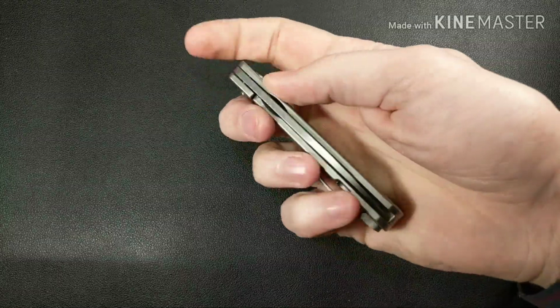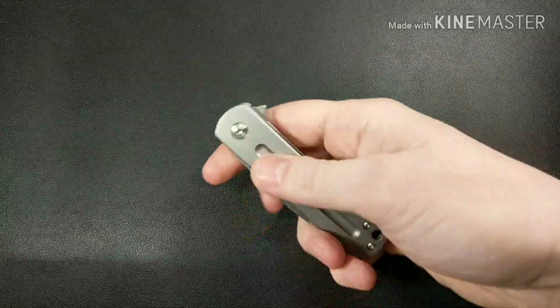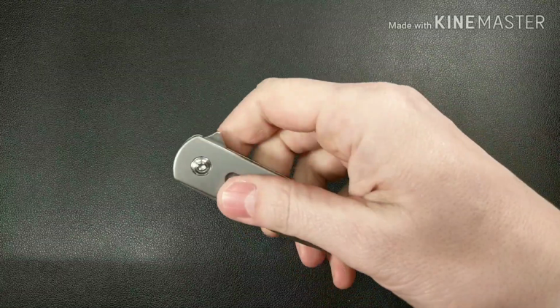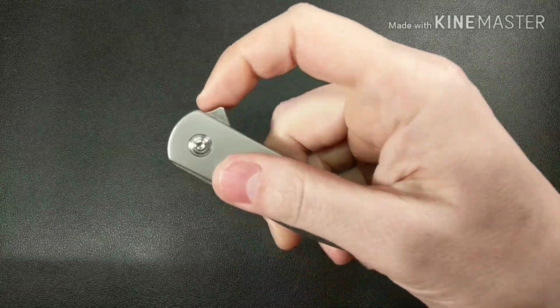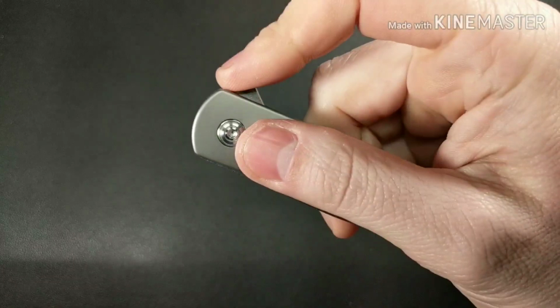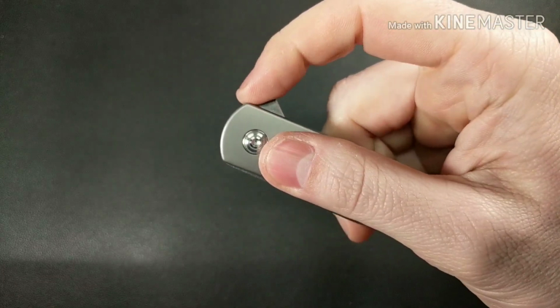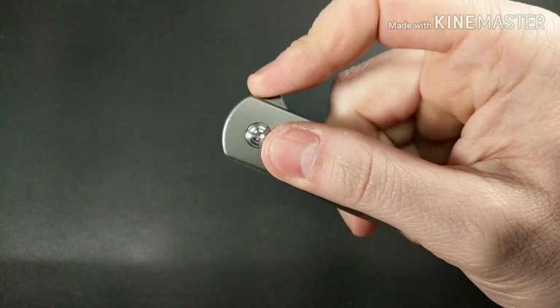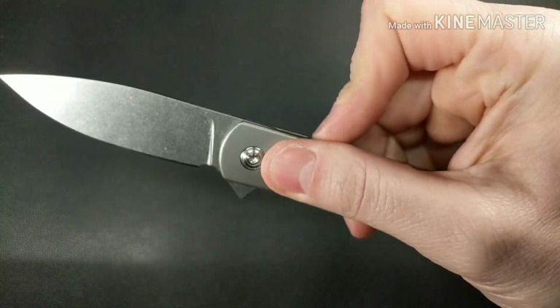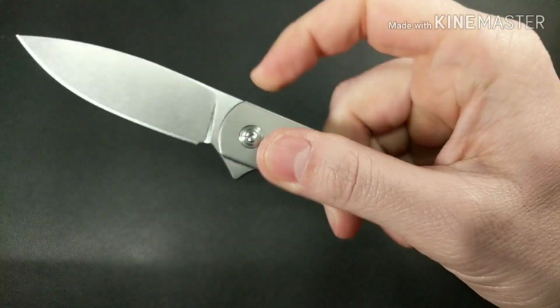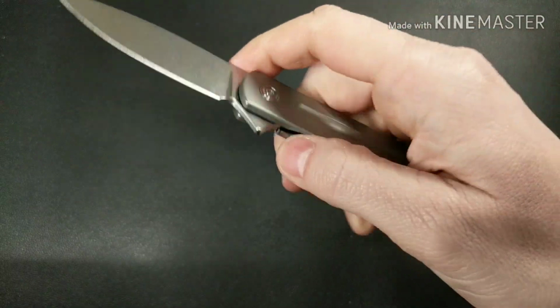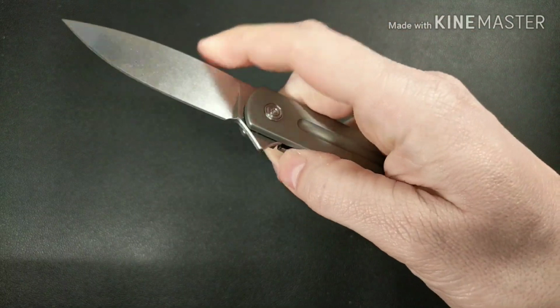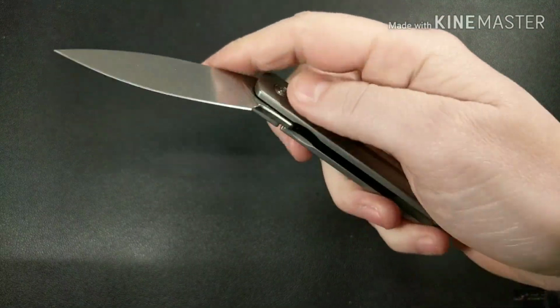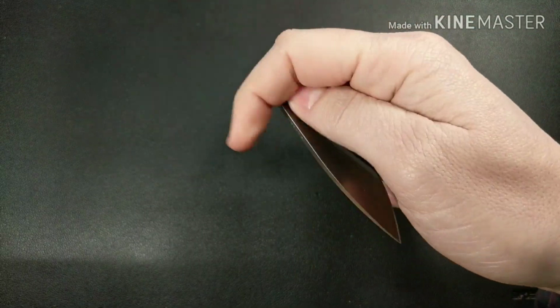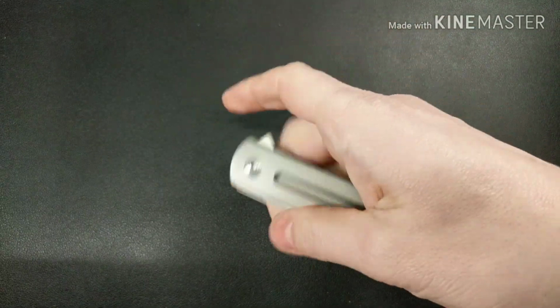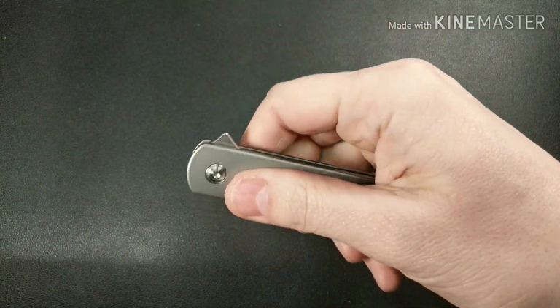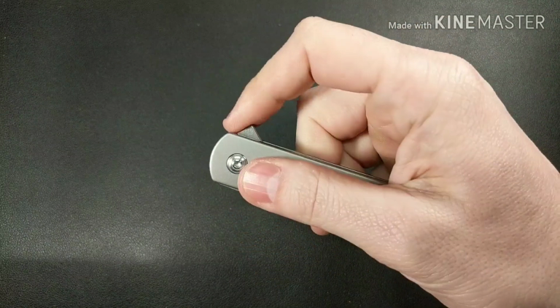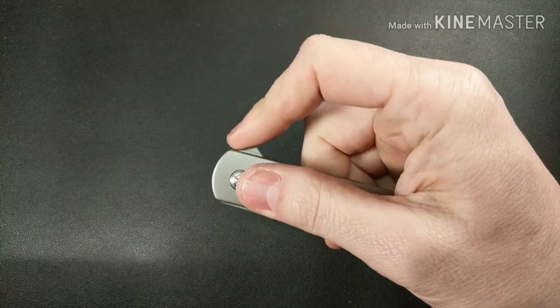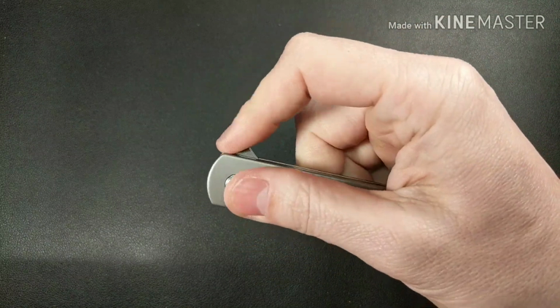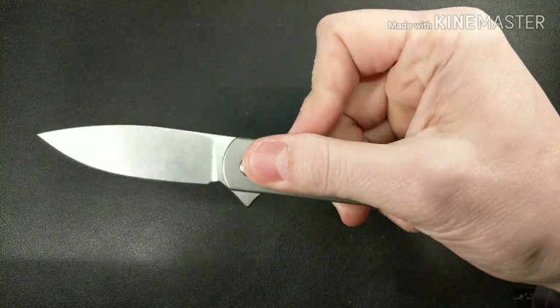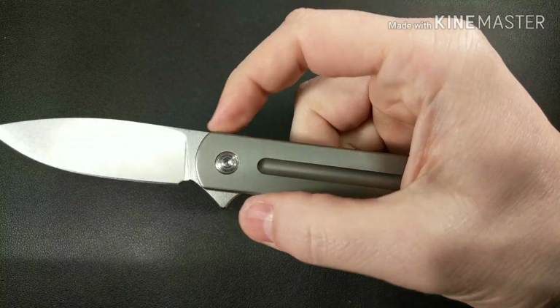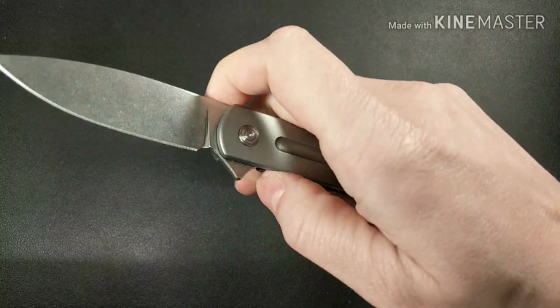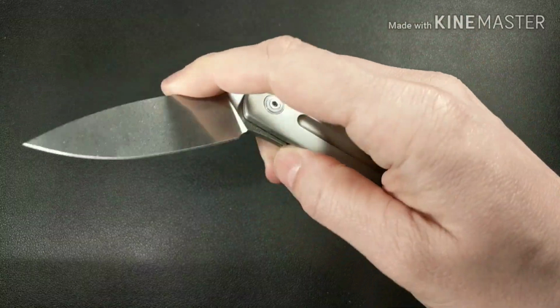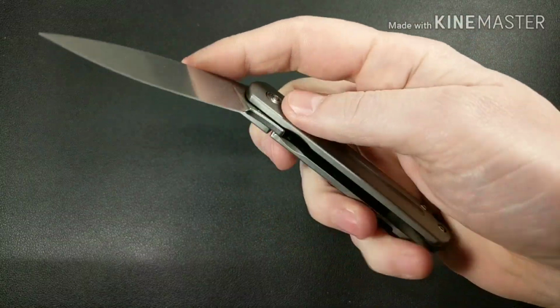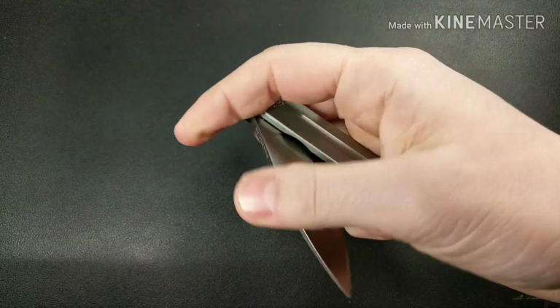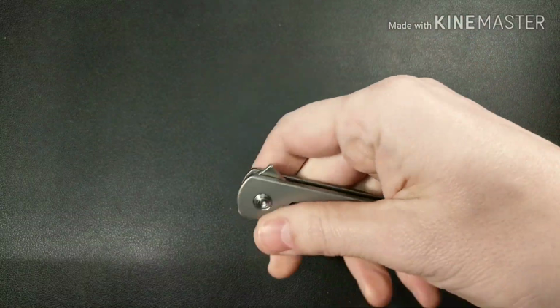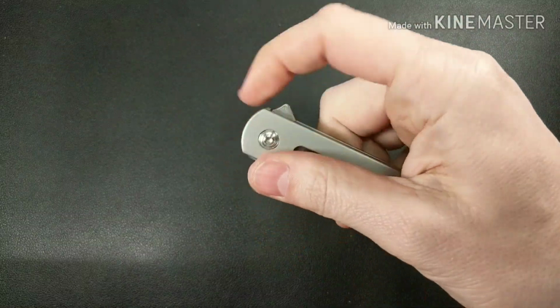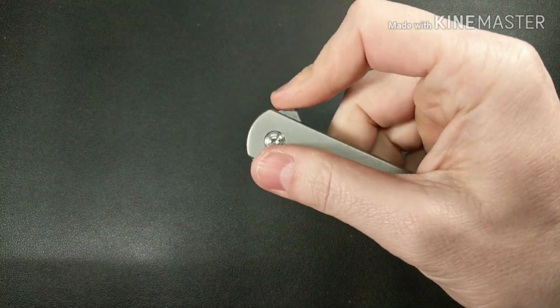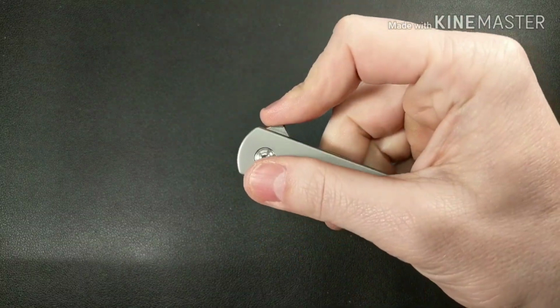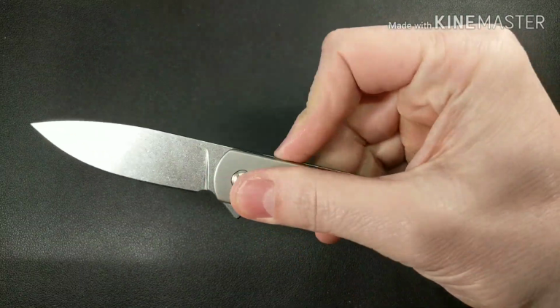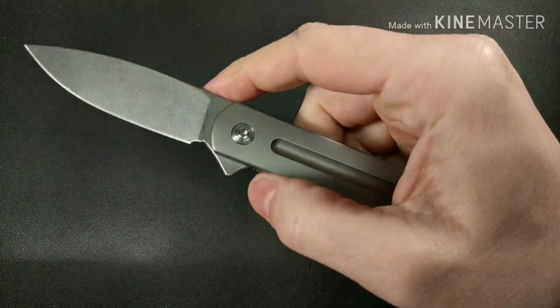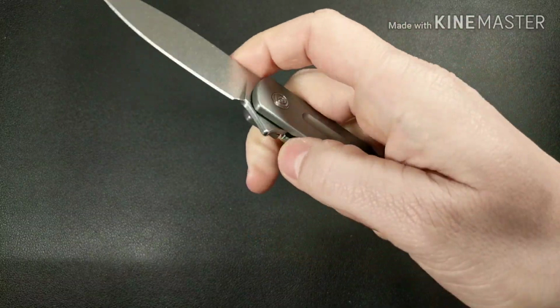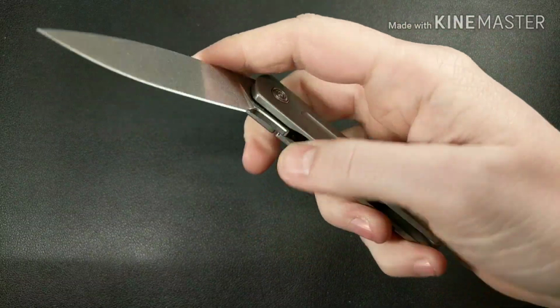There's no jimping on the blade. The flipper tab is pretty good — you can do a light switch. That's pretty much it, a light switch. You can't really push button it on, well, you kind of can.